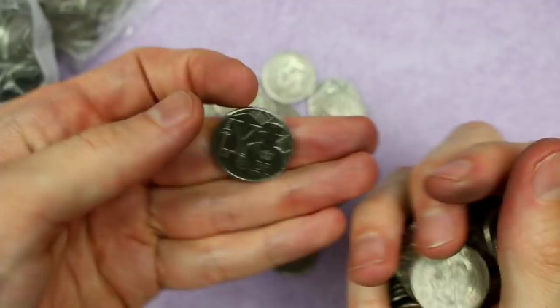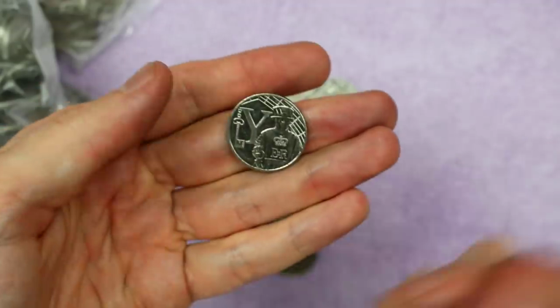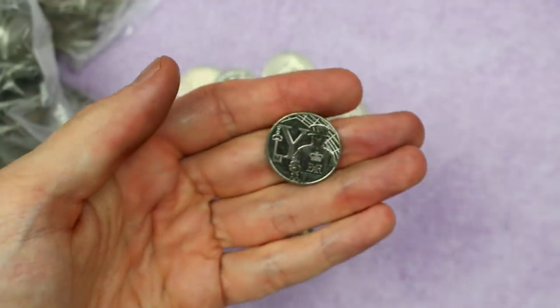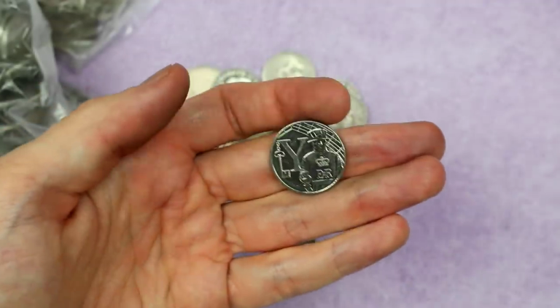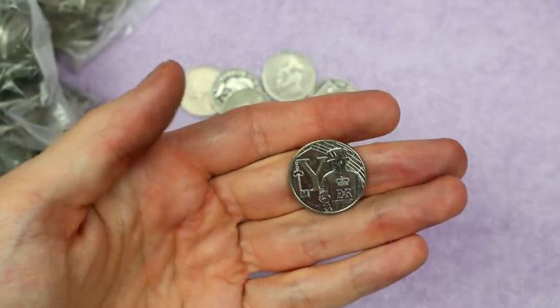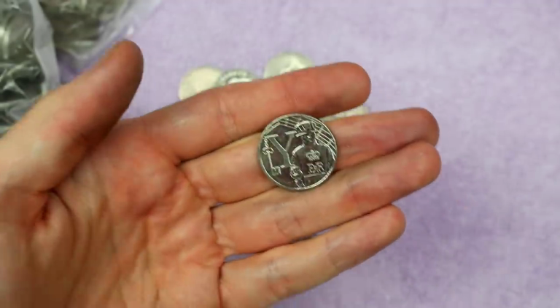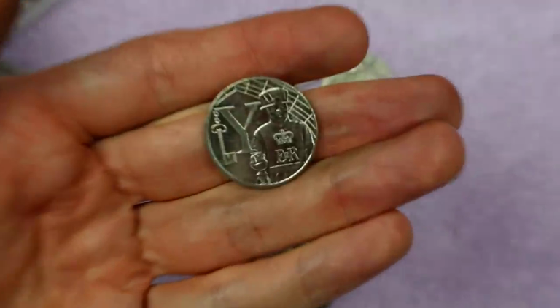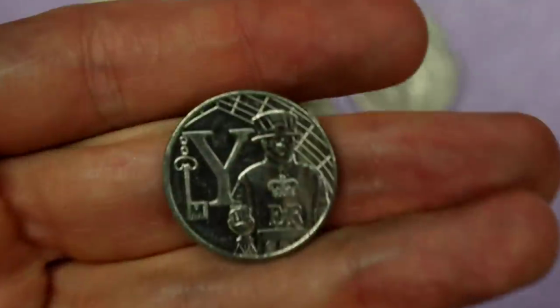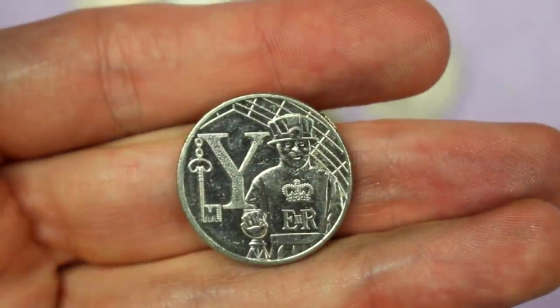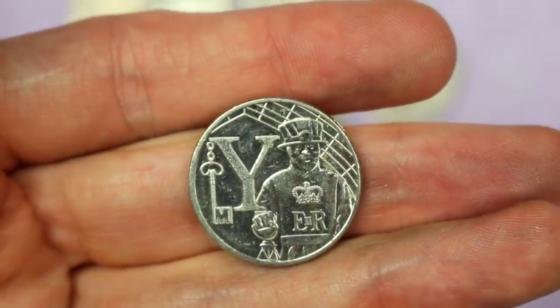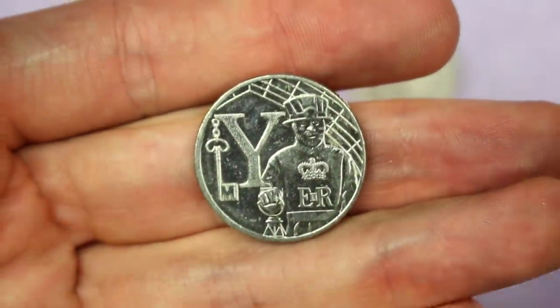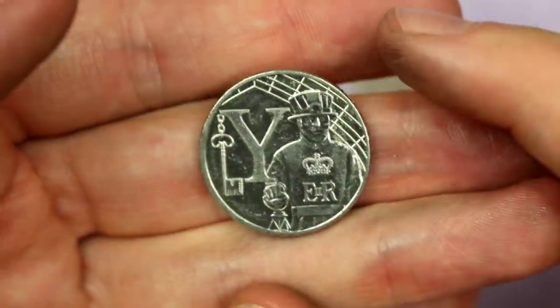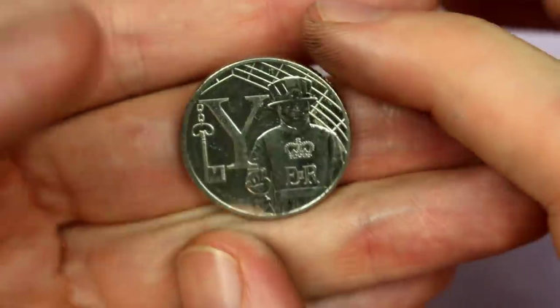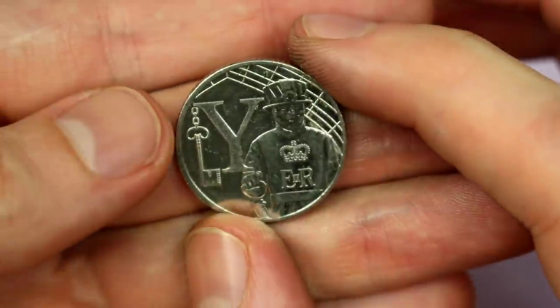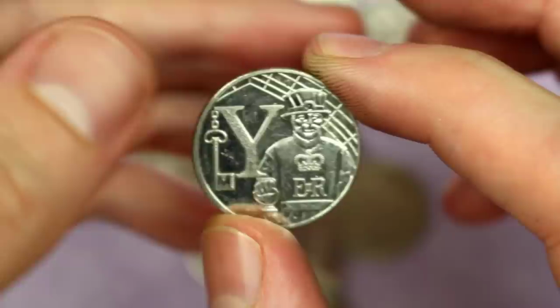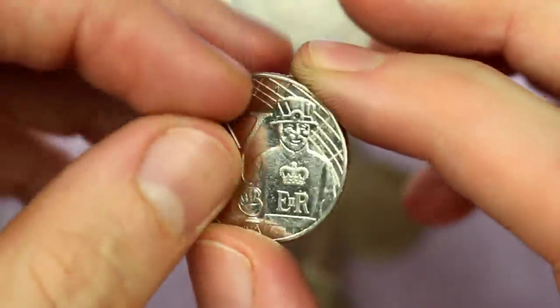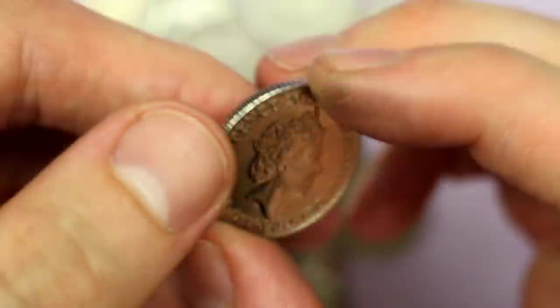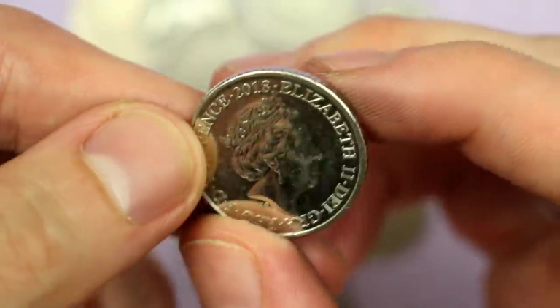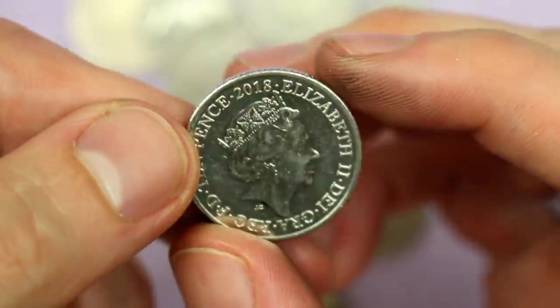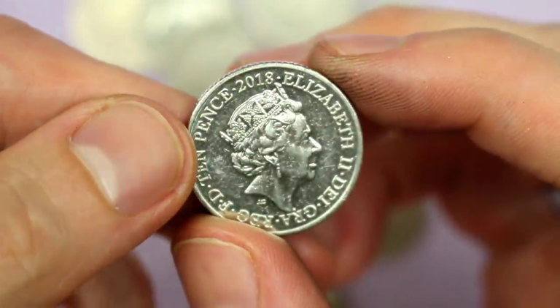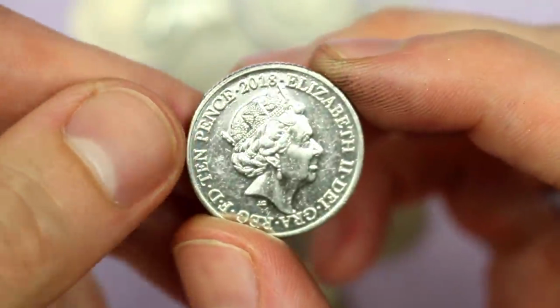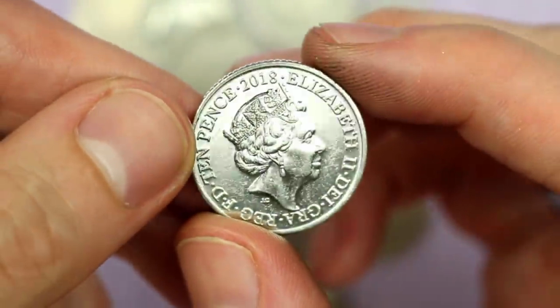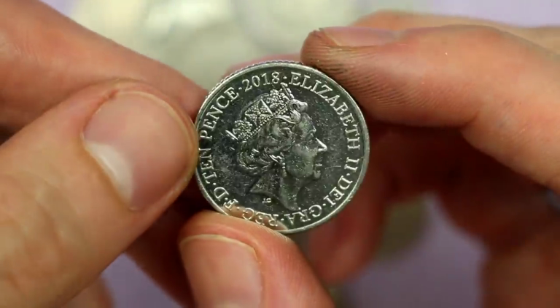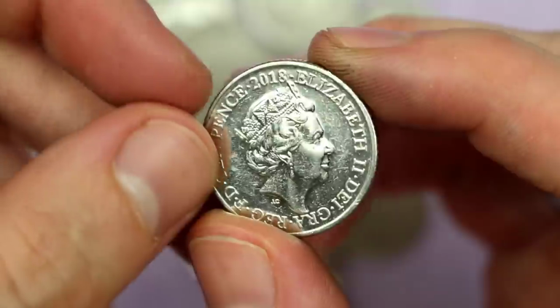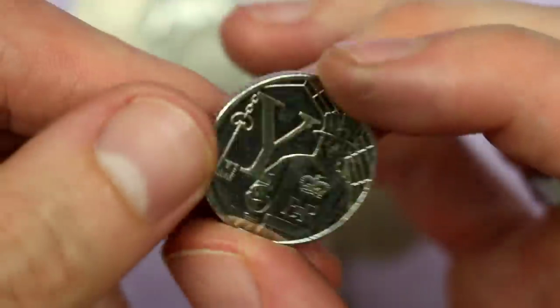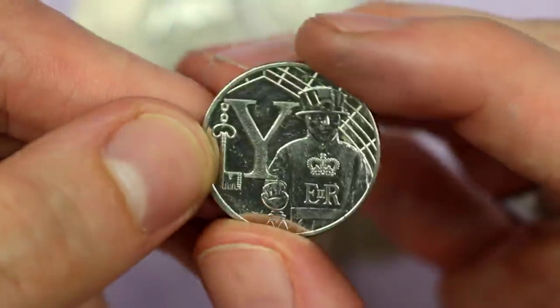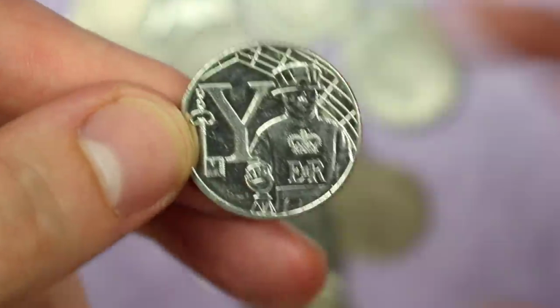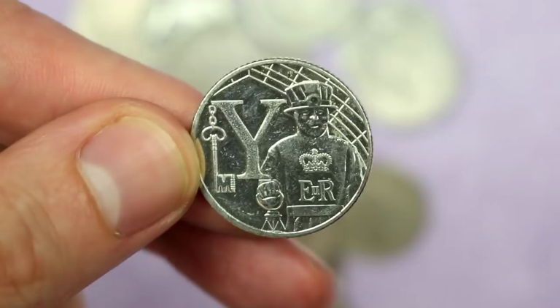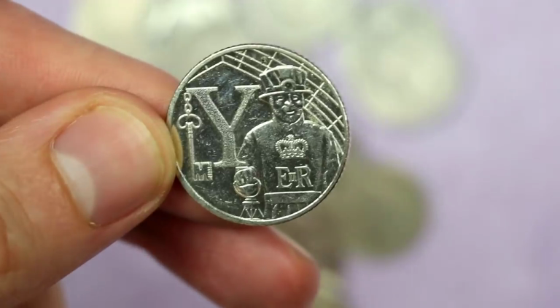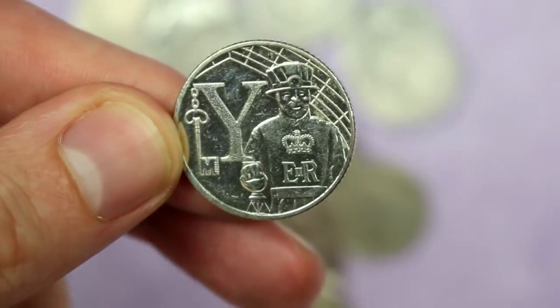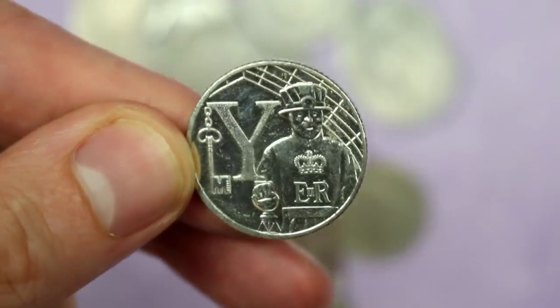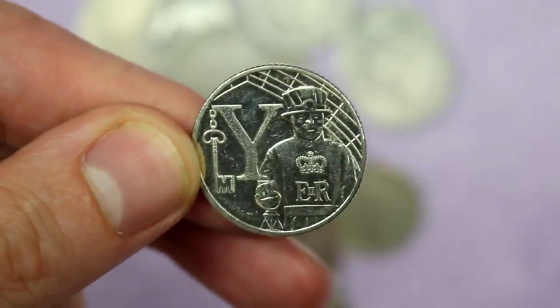We got one early on too — Y for Yeoman Warder. It's a 2018, not one we need, but any find is a good find on these. They're so scarce.